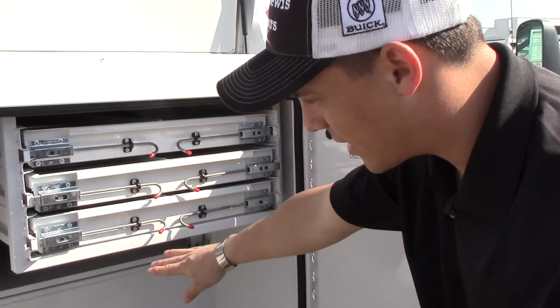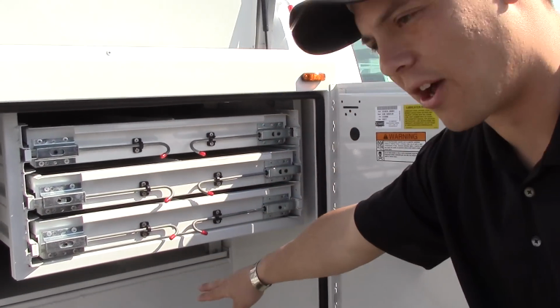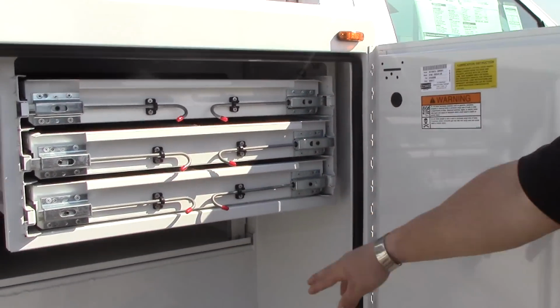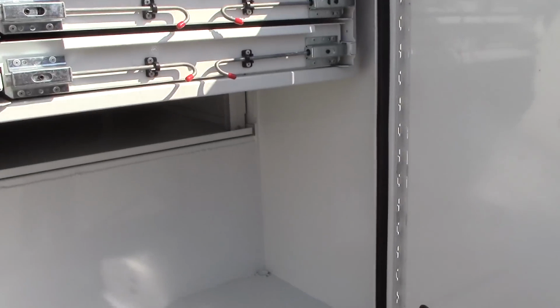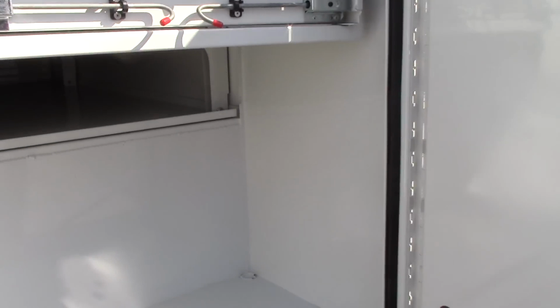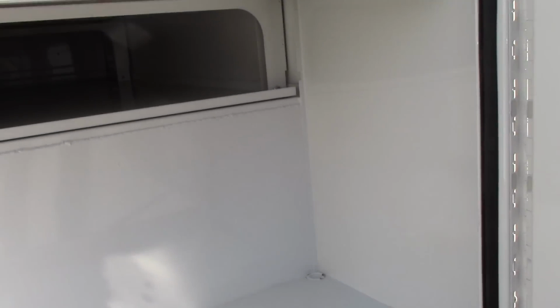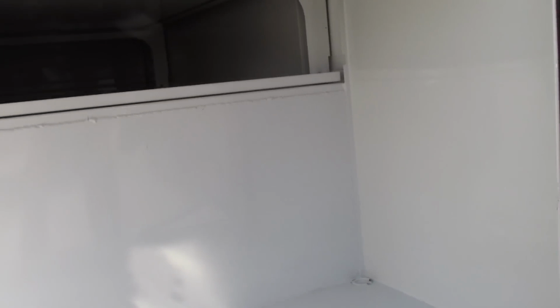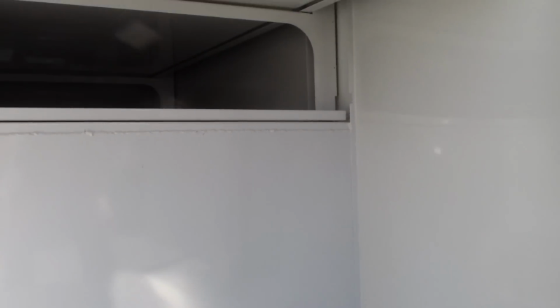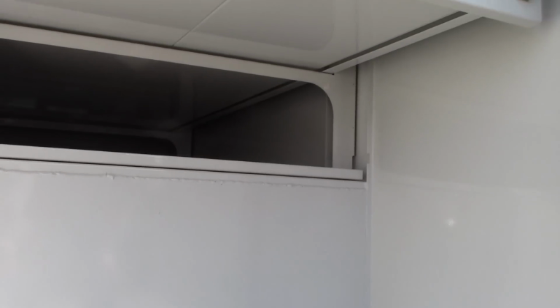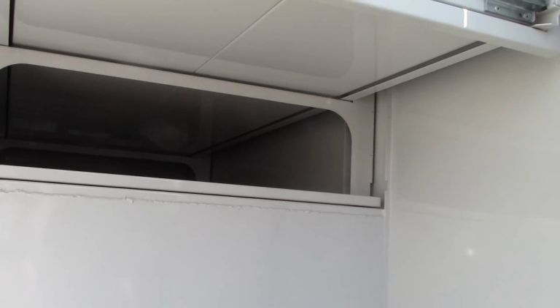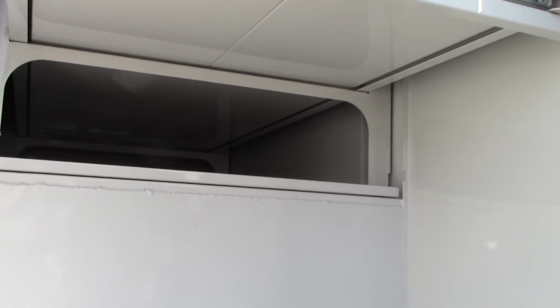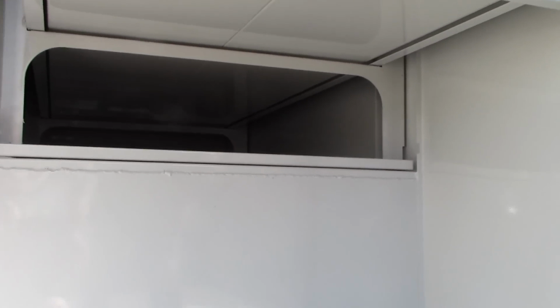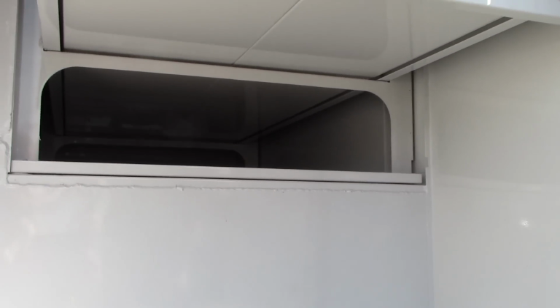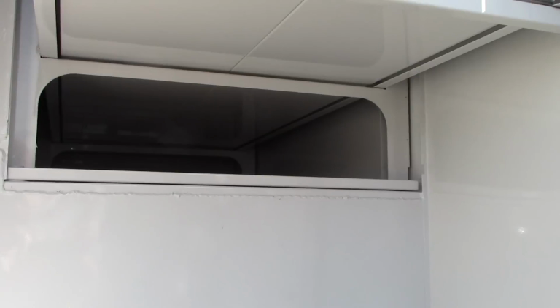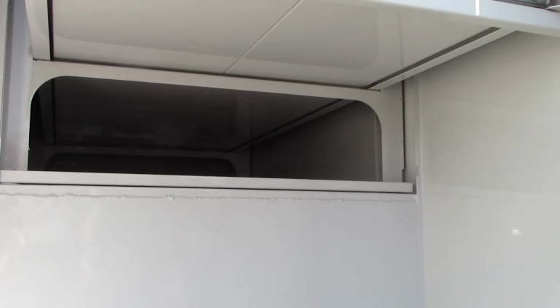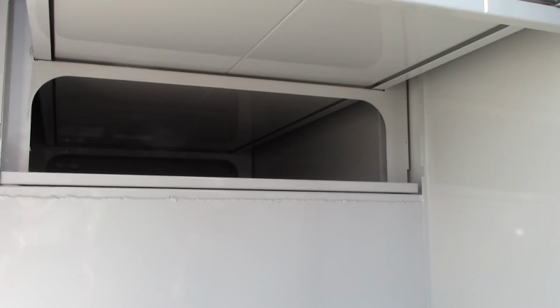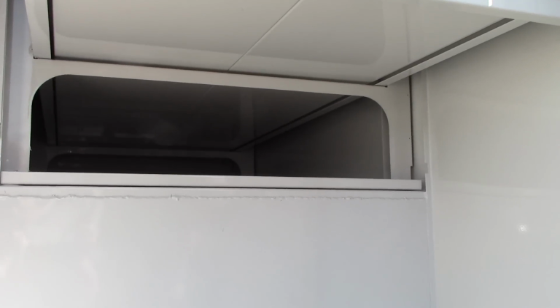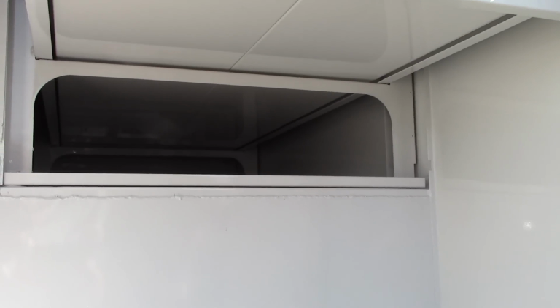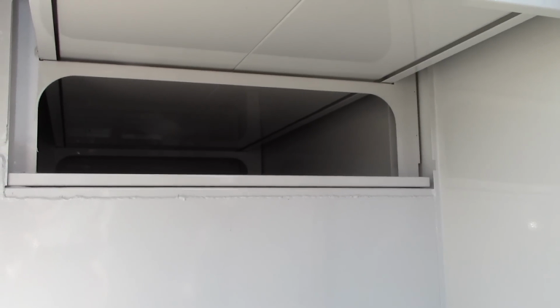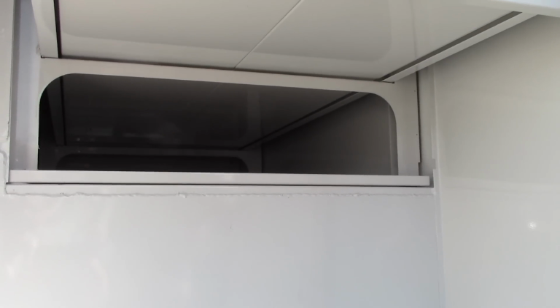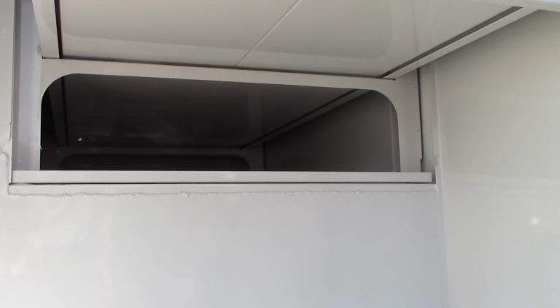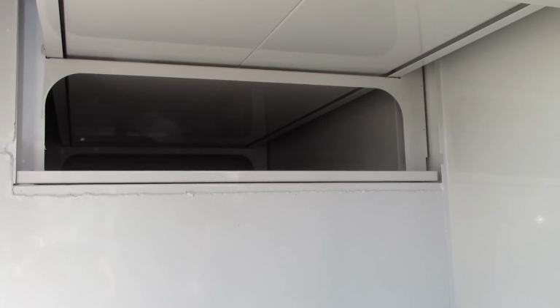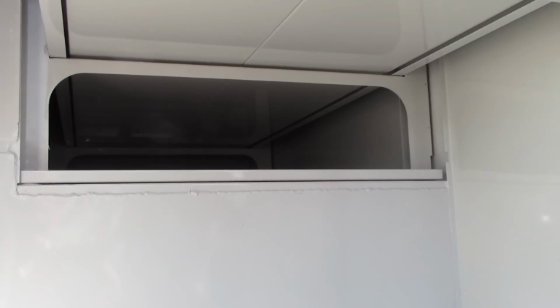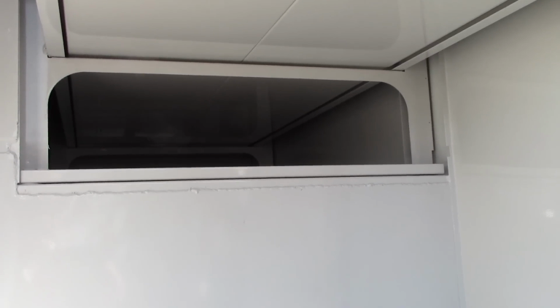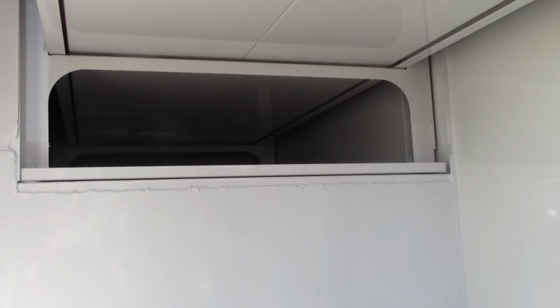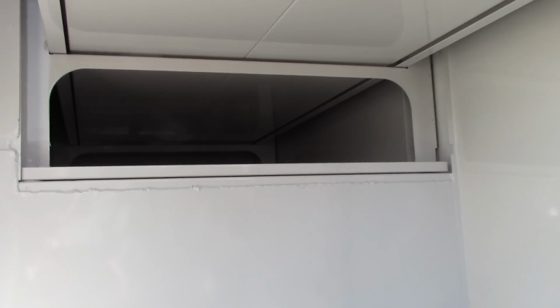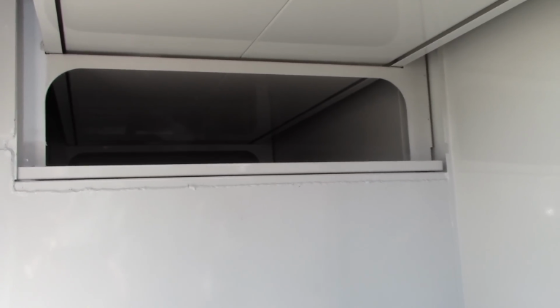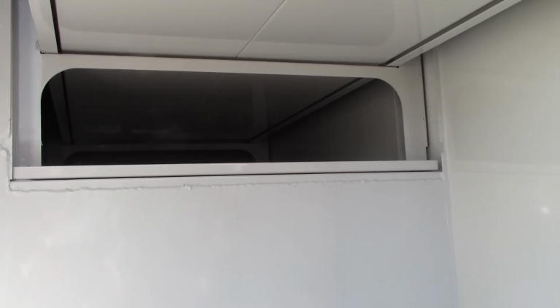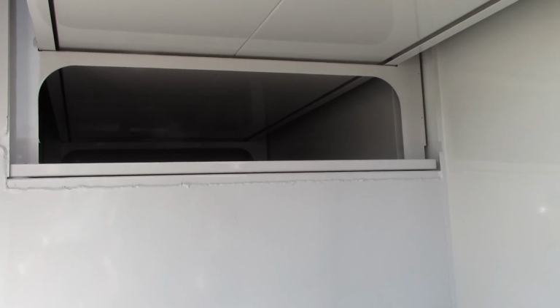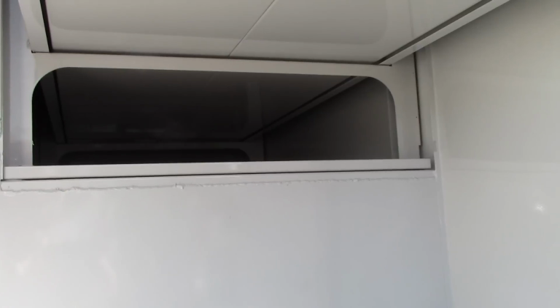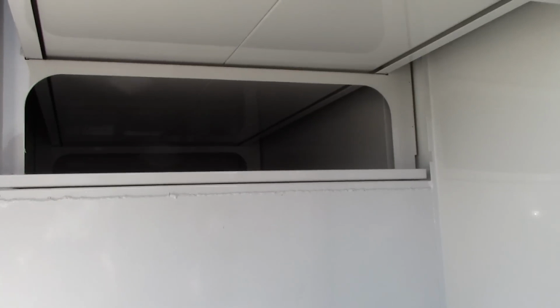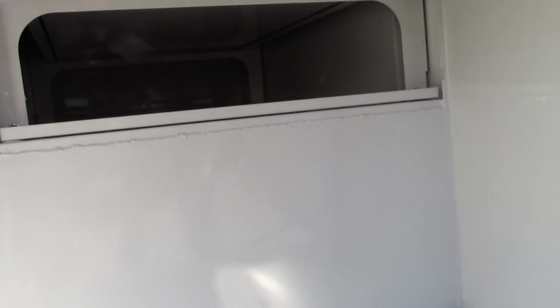If you take a look underneath, we also left a little bit of room. You can slide a ladder in there, you can slide shovels, you can slide rakes. There's also a lot of storage underneath these sliders.